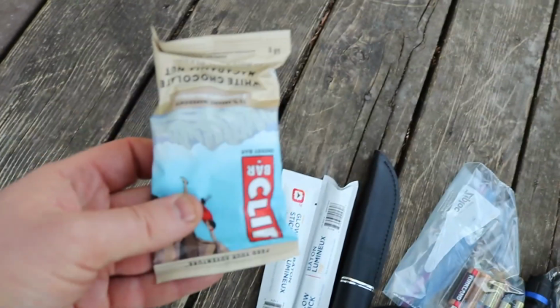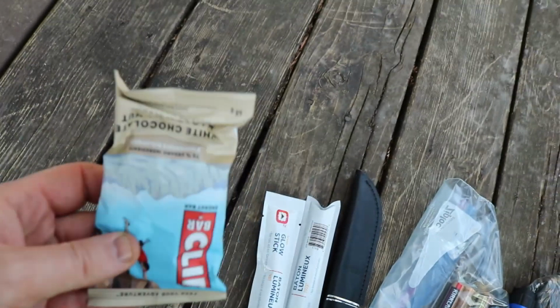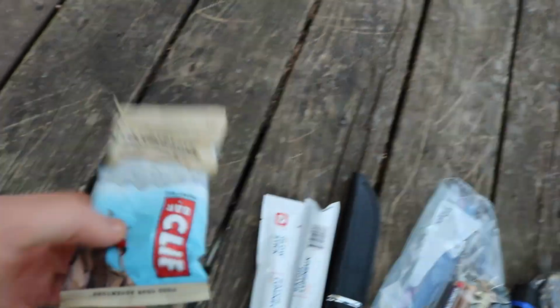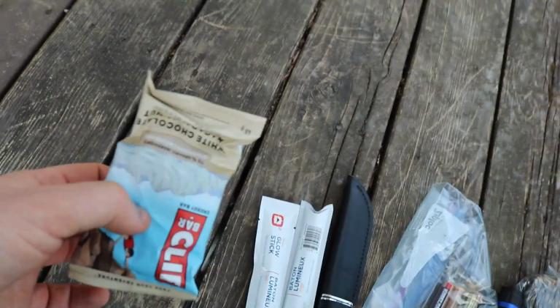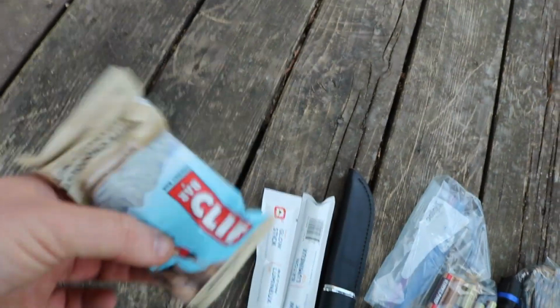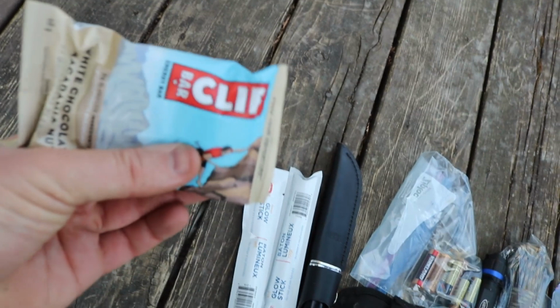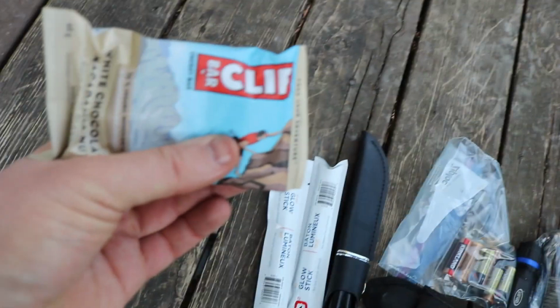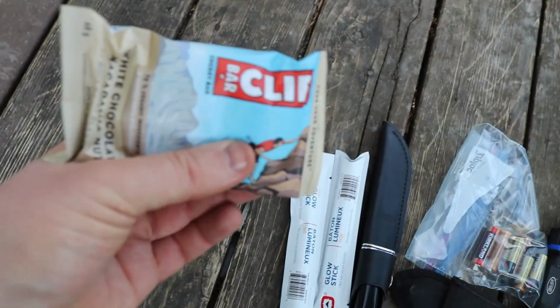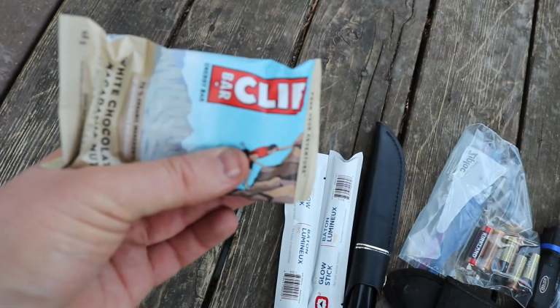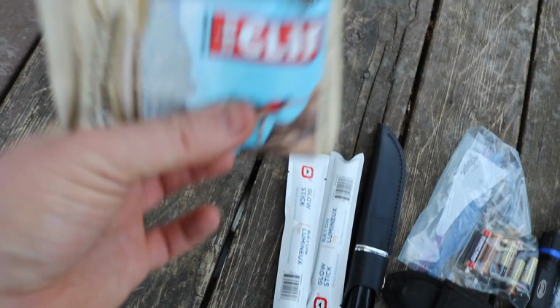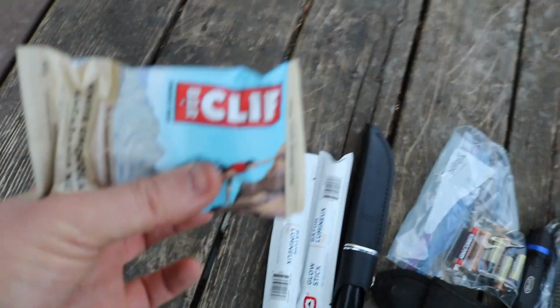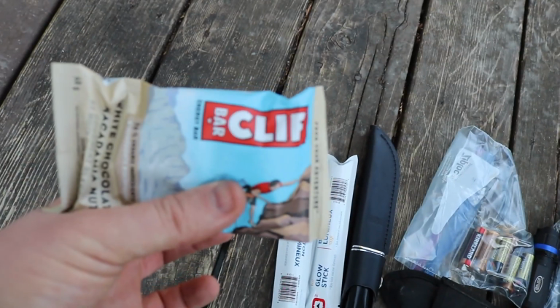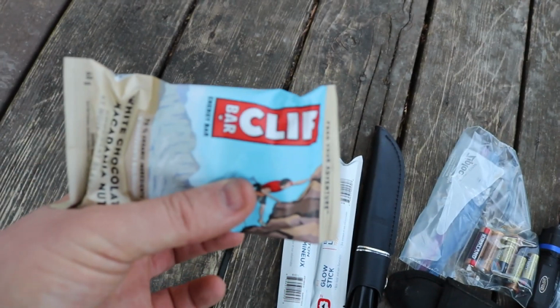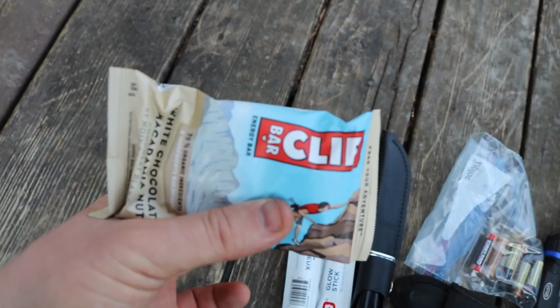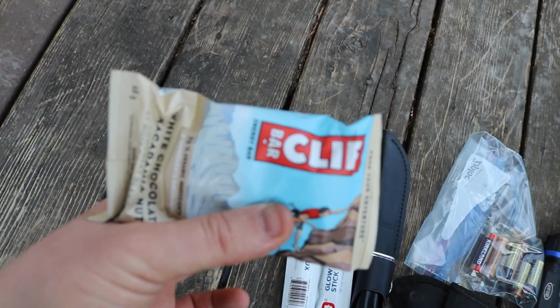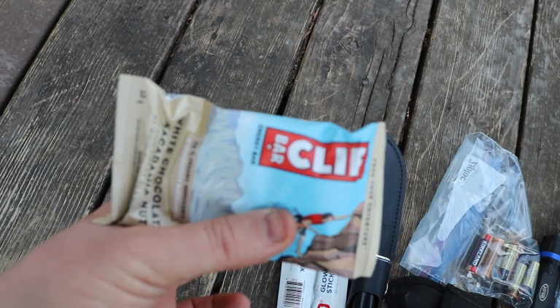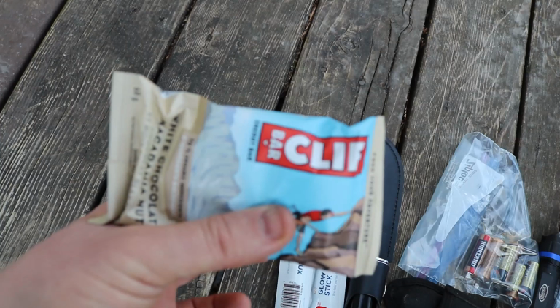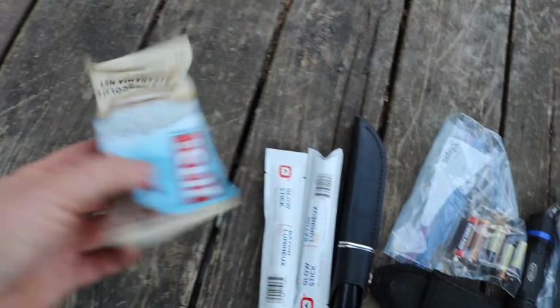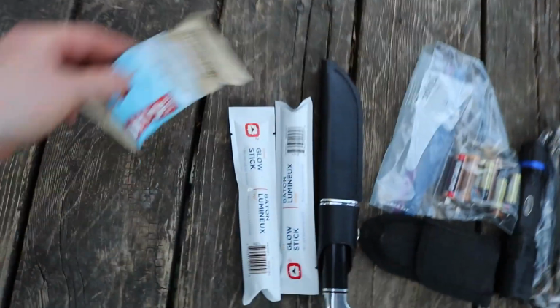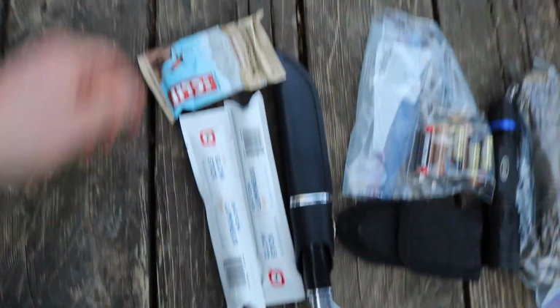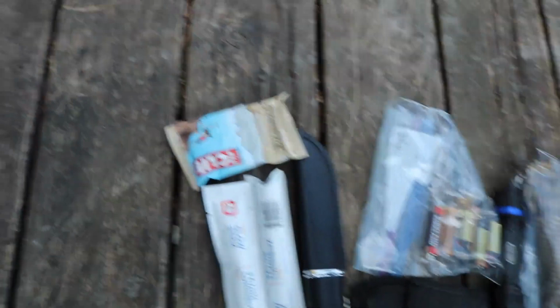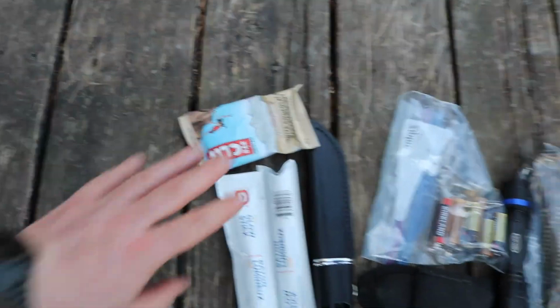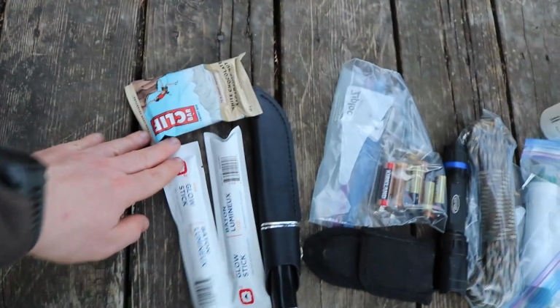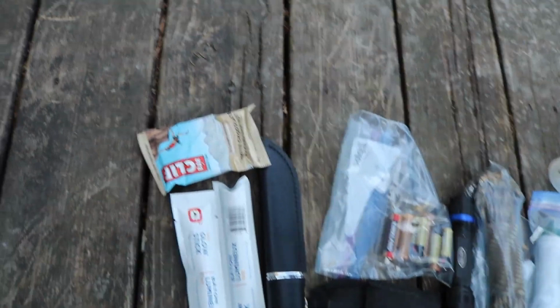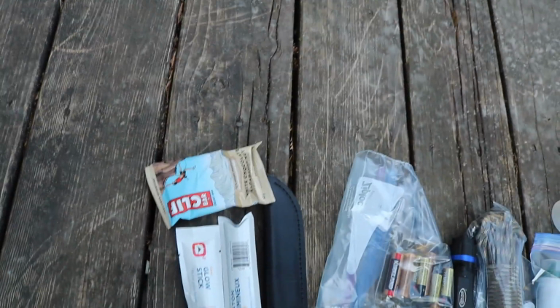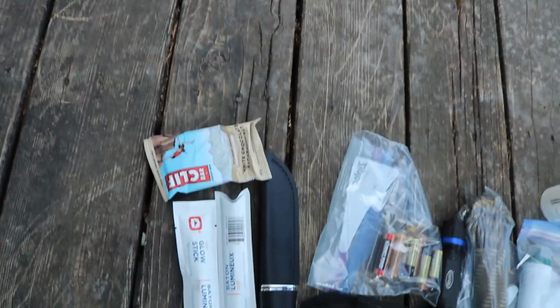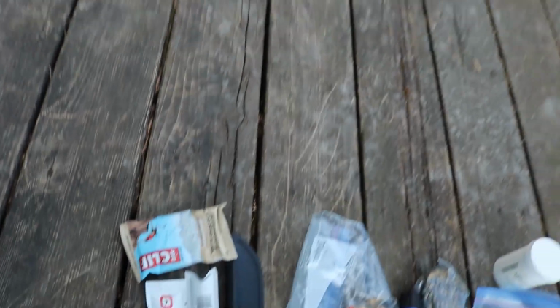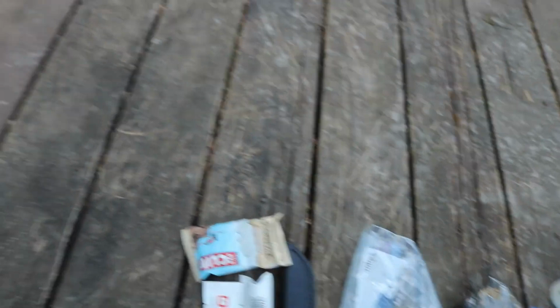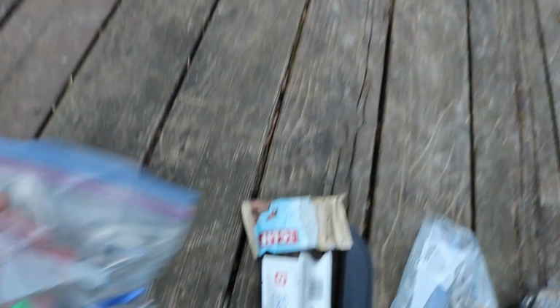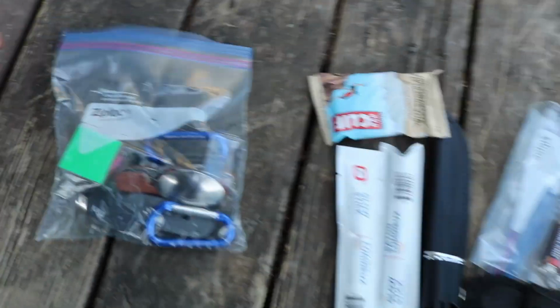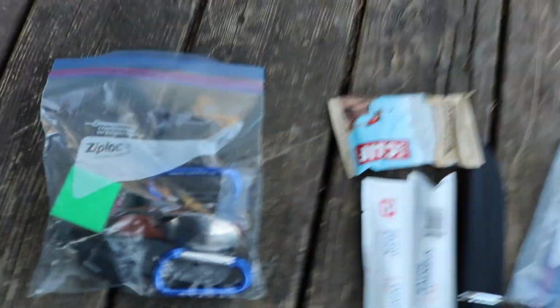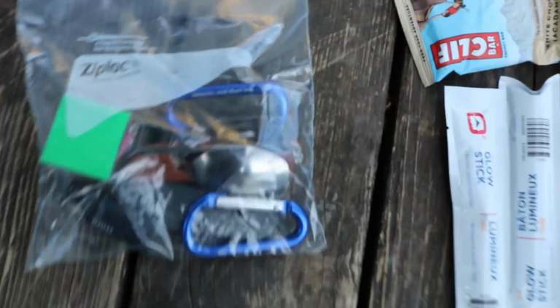Next, a Cliff Bar. After 24 hours you get hungry and you need something to nibble on — a little piece of comfort. Get some calories in, get some energy, get yourself feeling better.